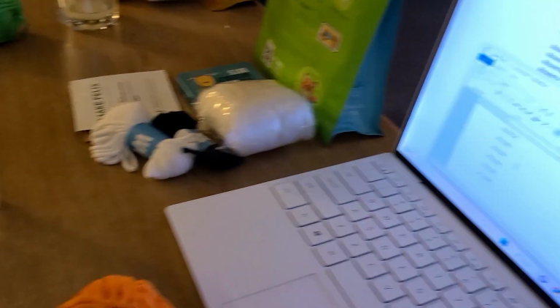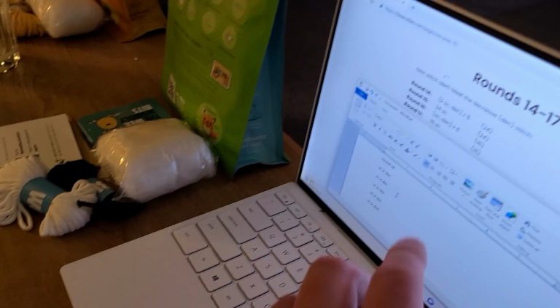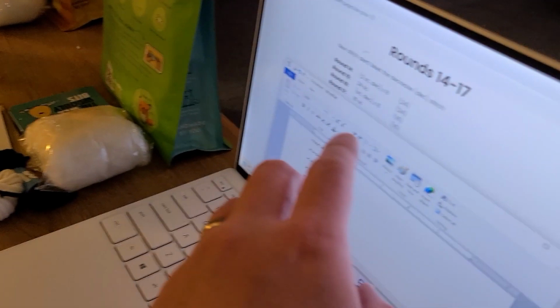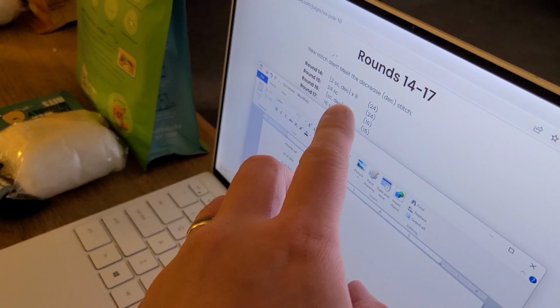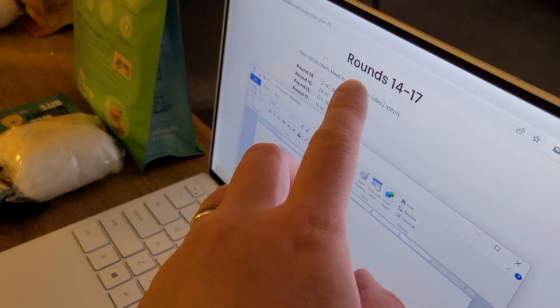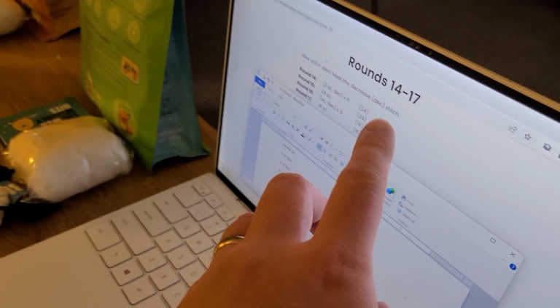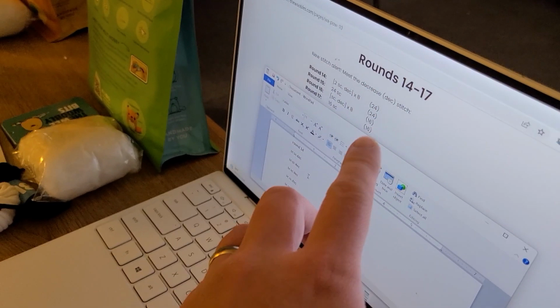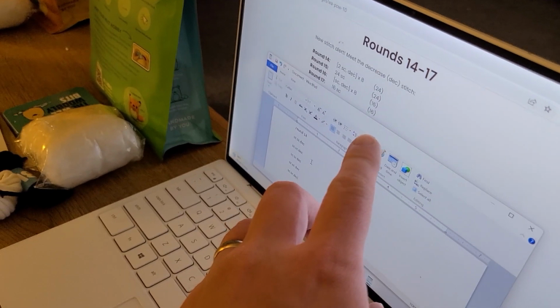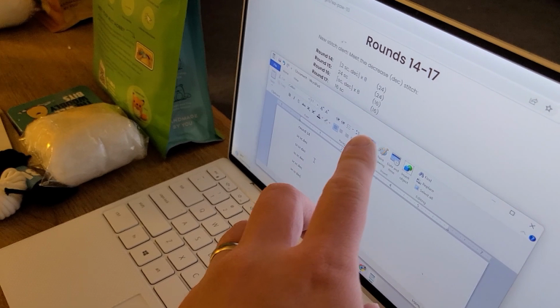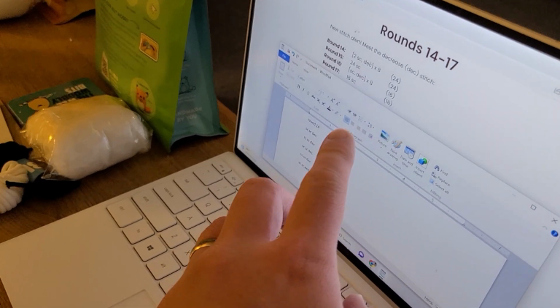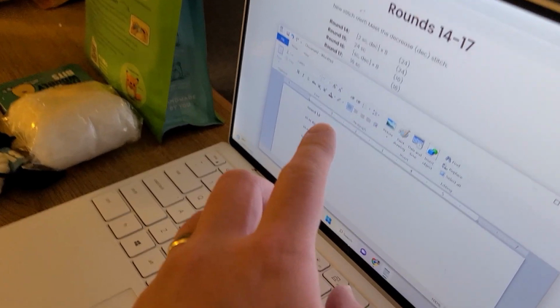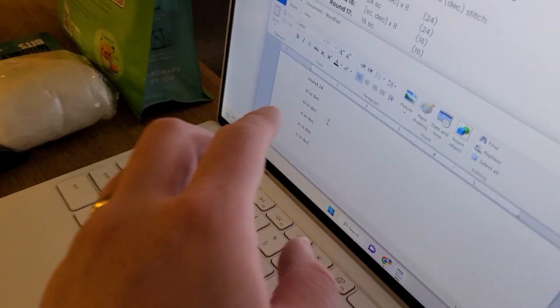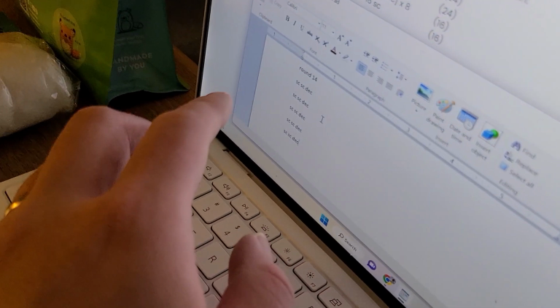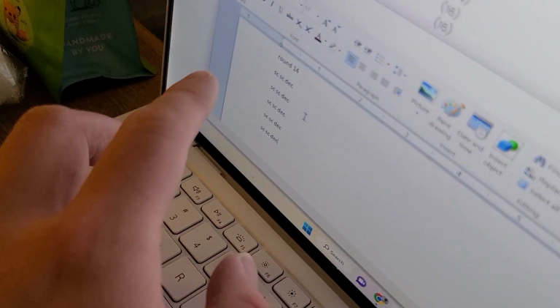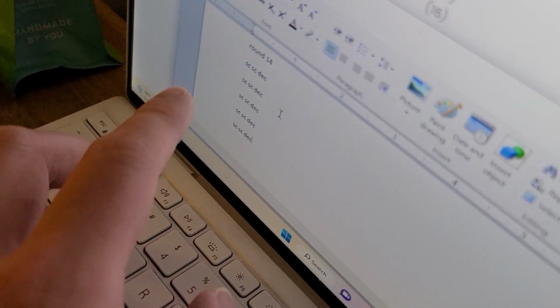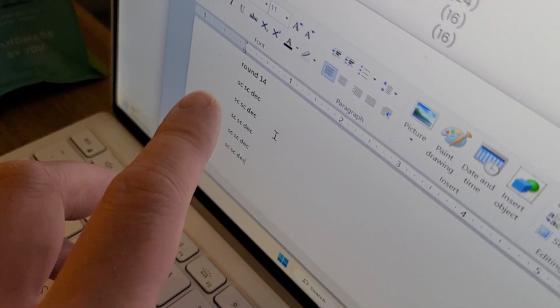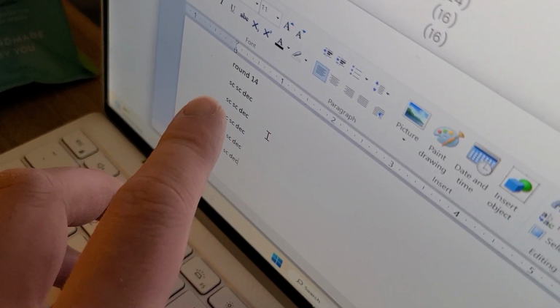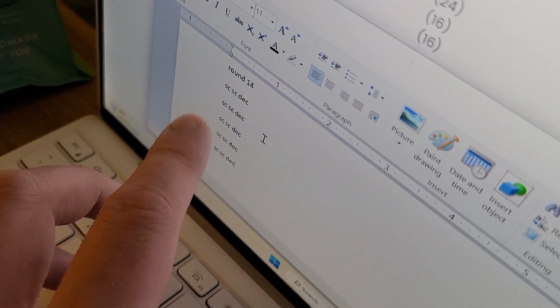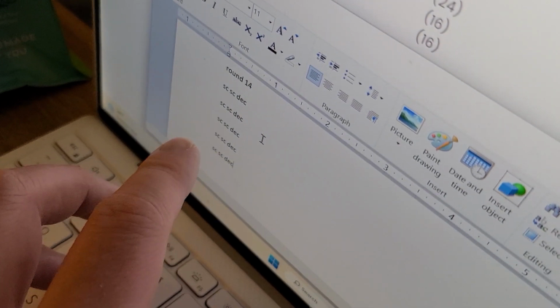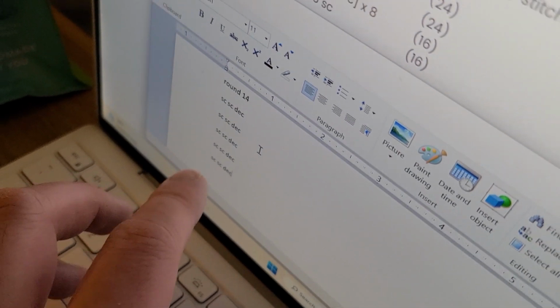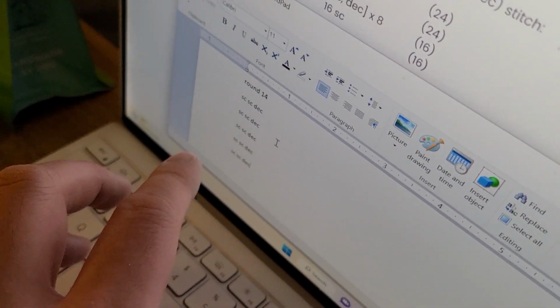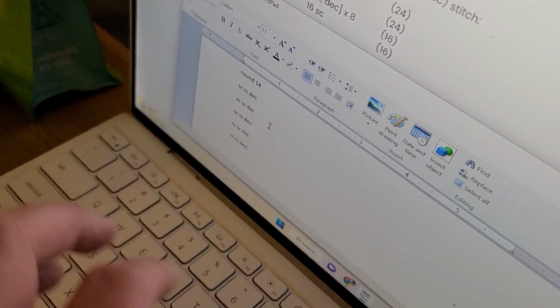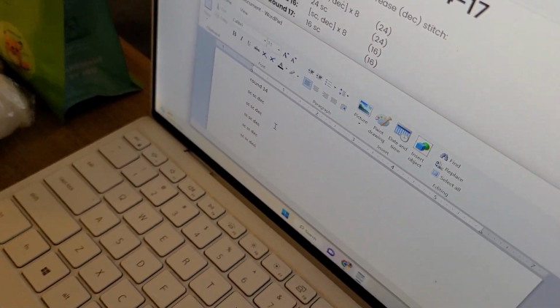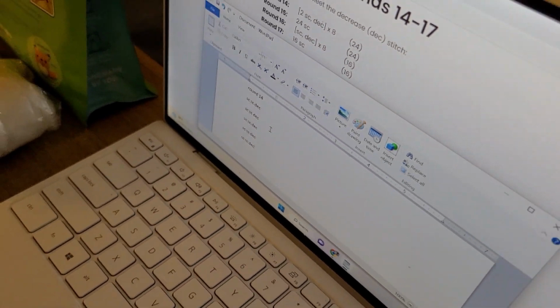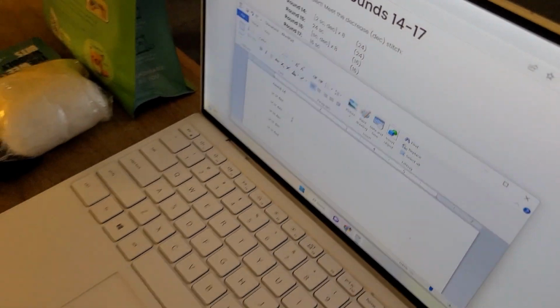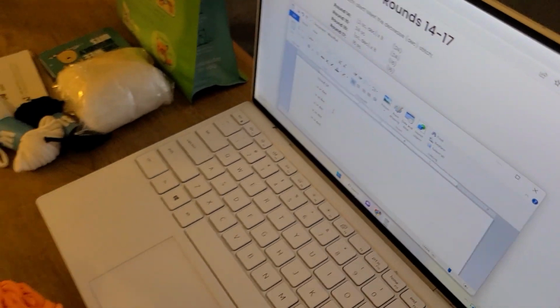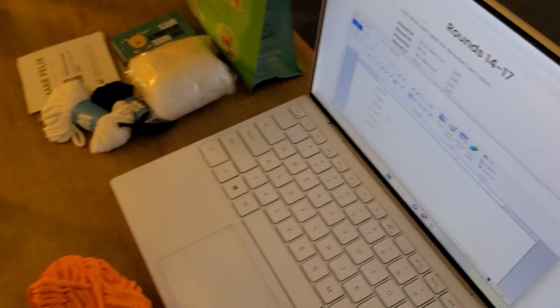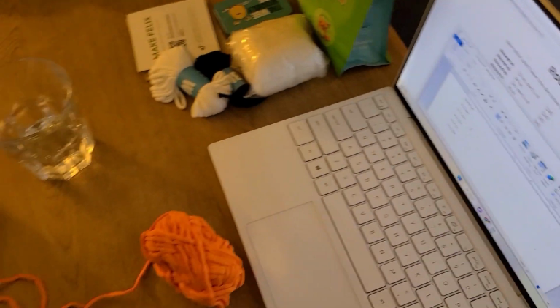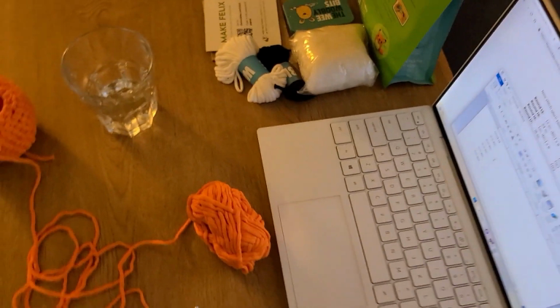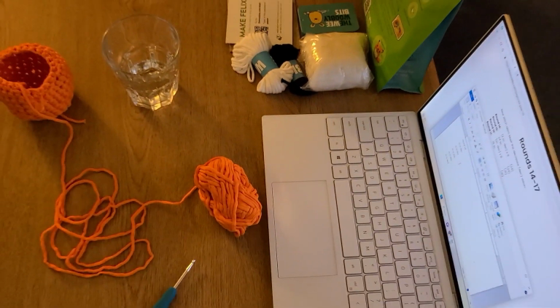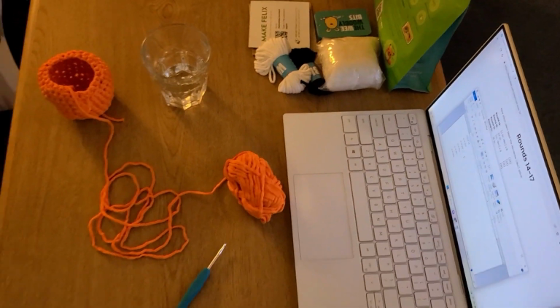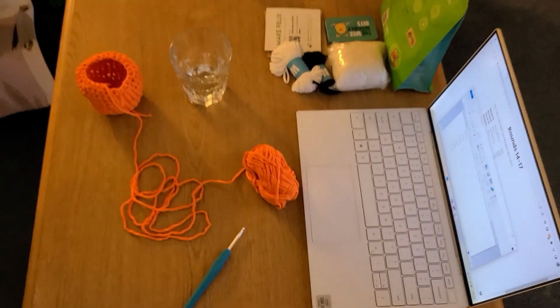Going to continue with these rounds, and it is surprisingly hard to count. So I have to keep track on Wordpad. Let's keep going.